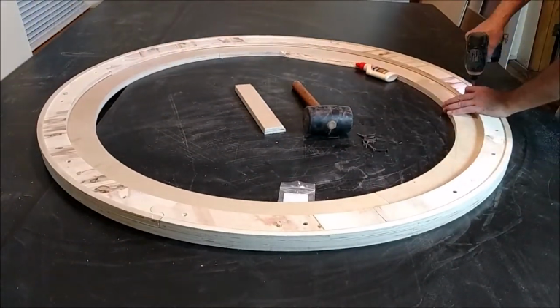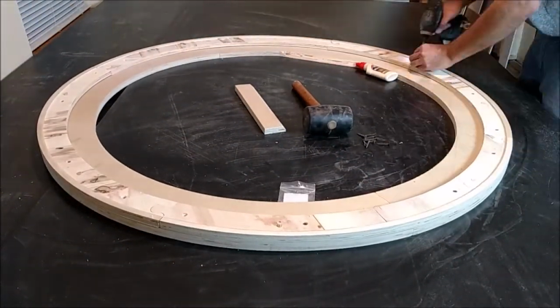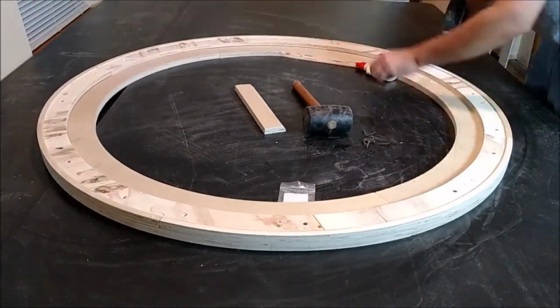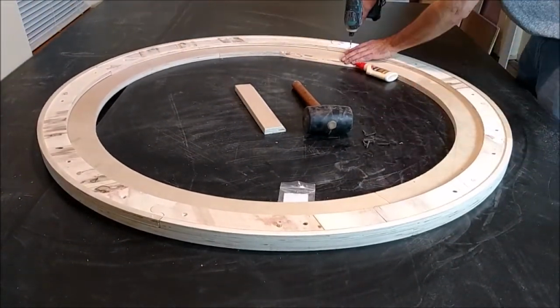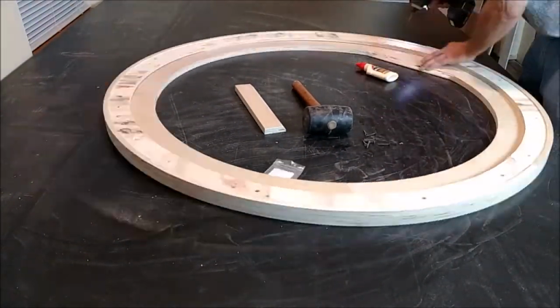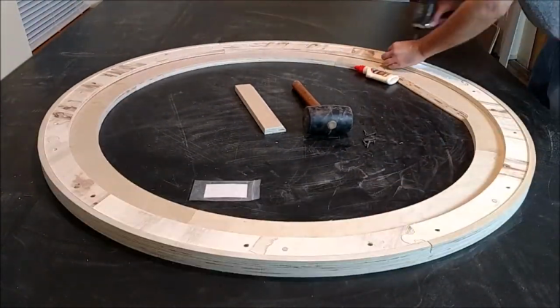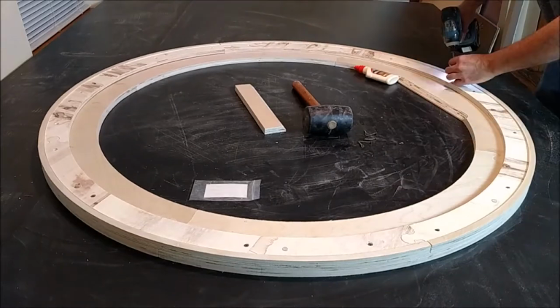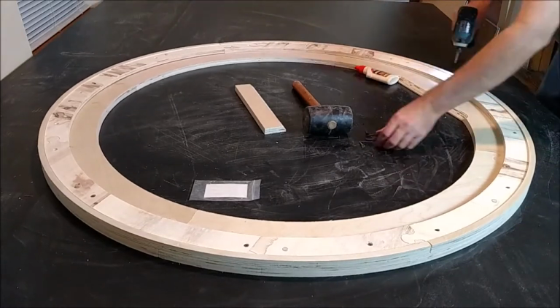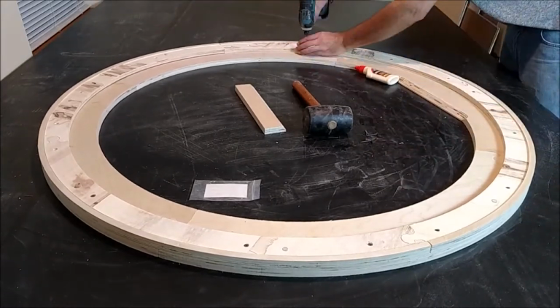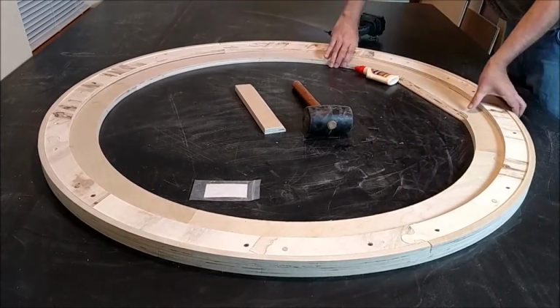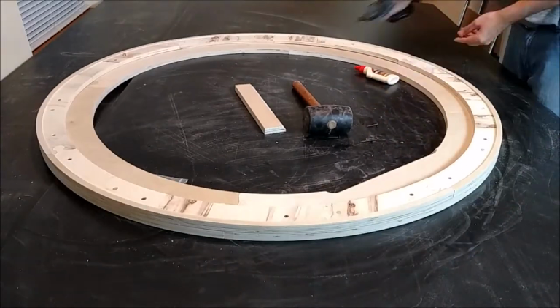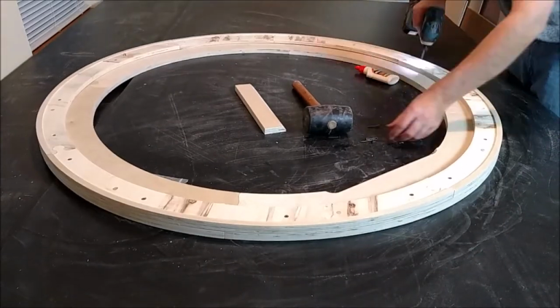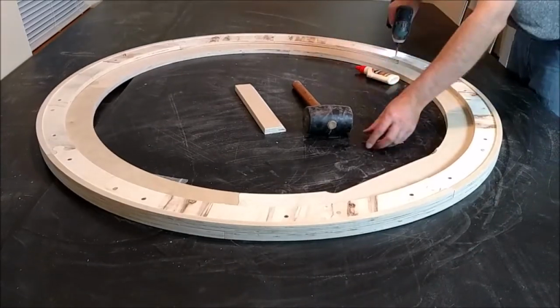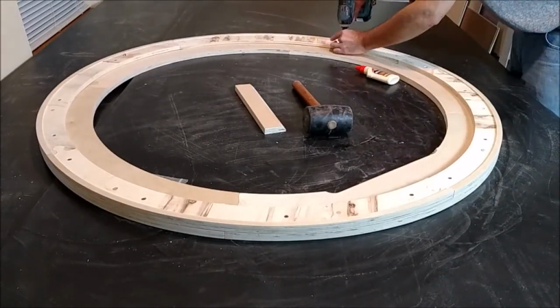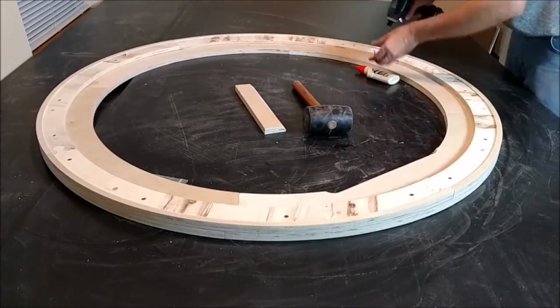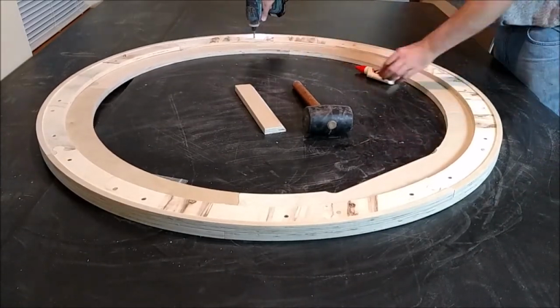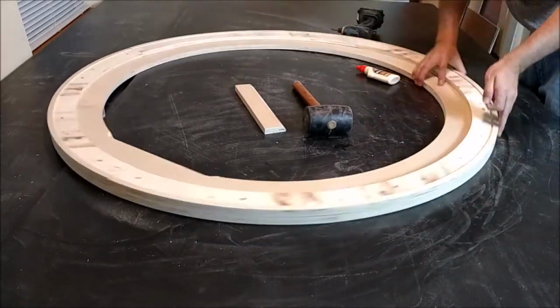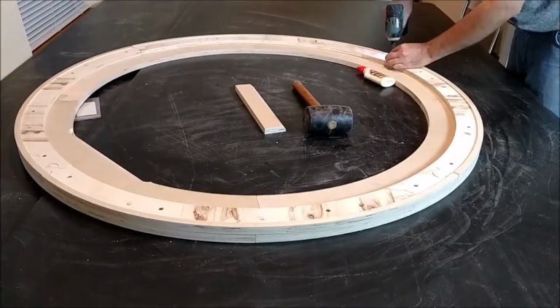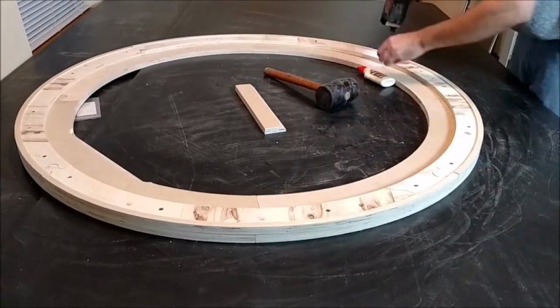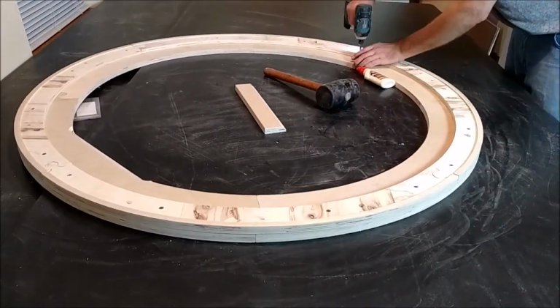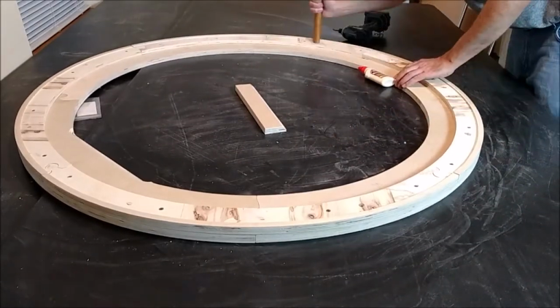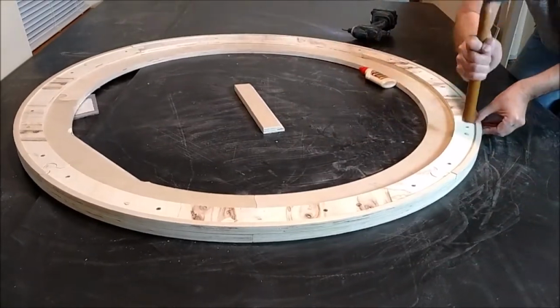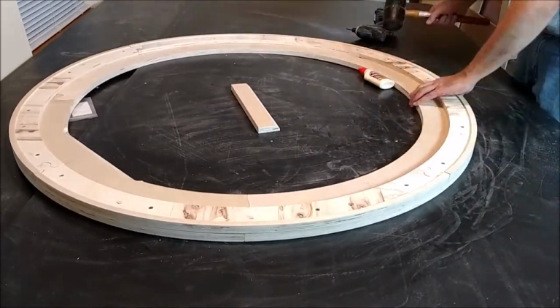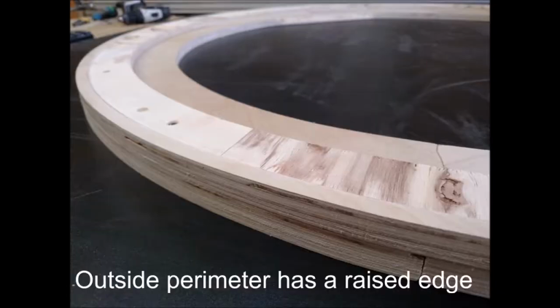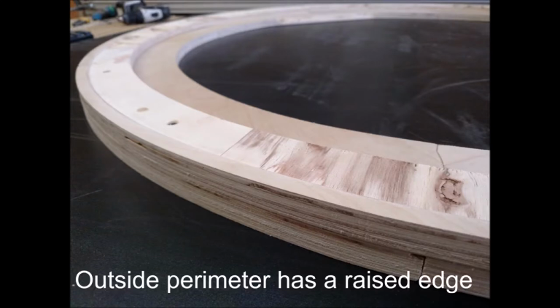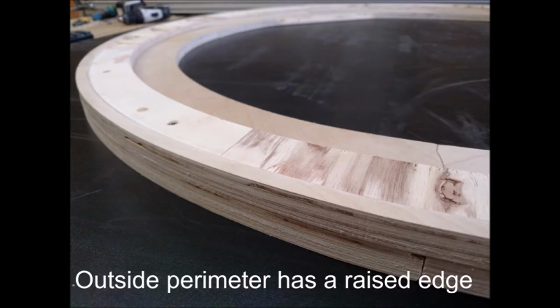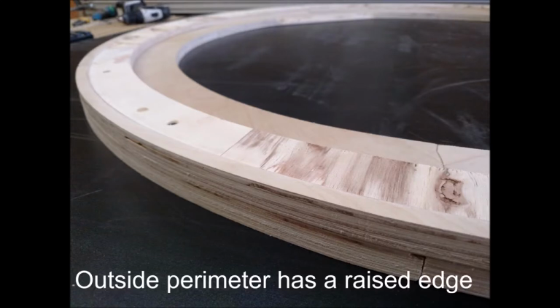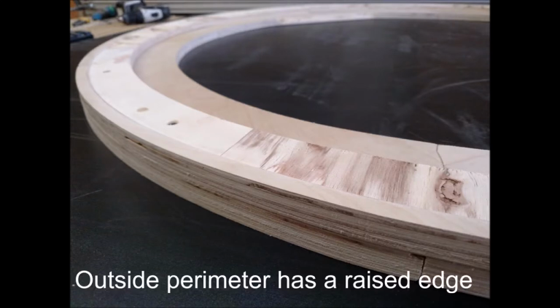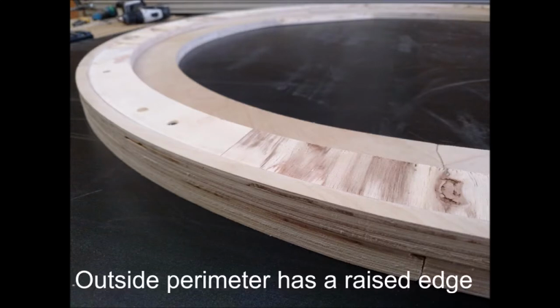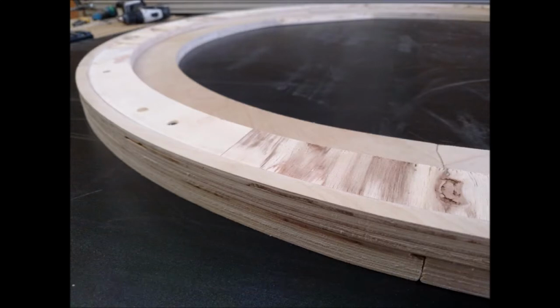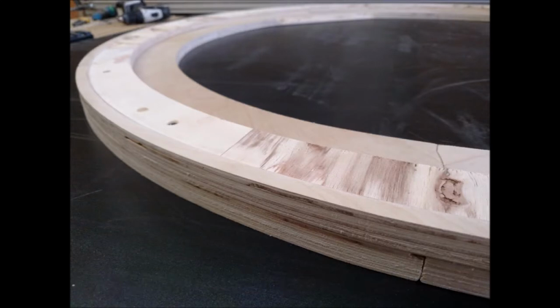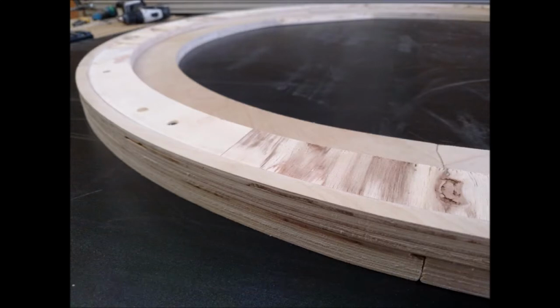We also offer picture frames in any imaginable size, color, or shape. Visit our website, KrohnsCustomWoodworking.com.